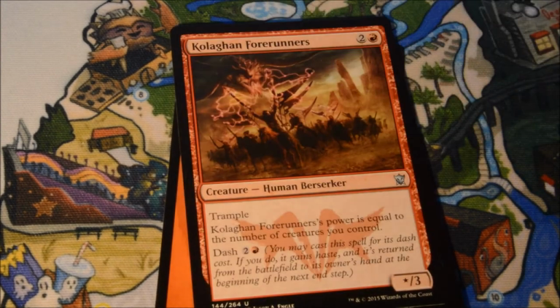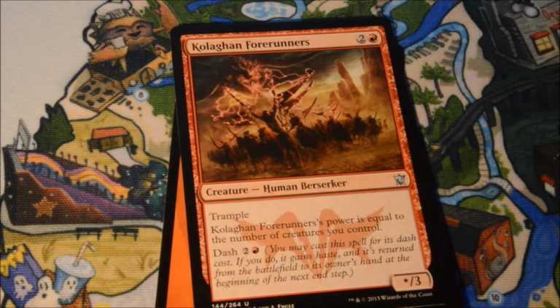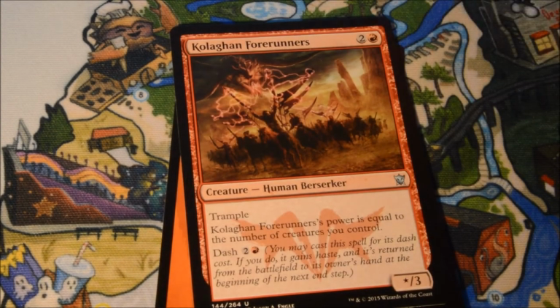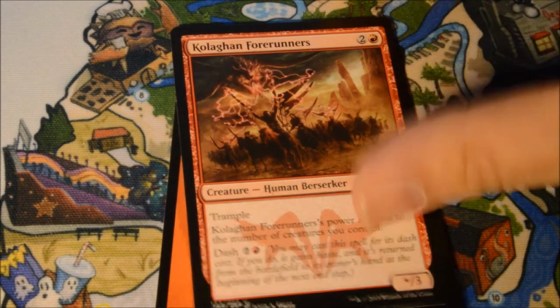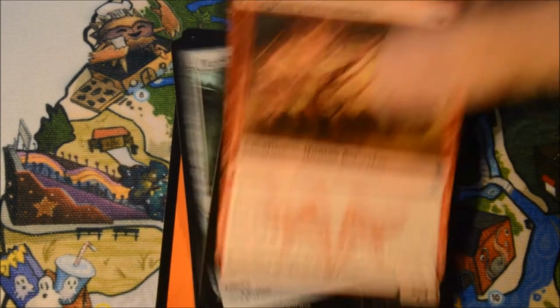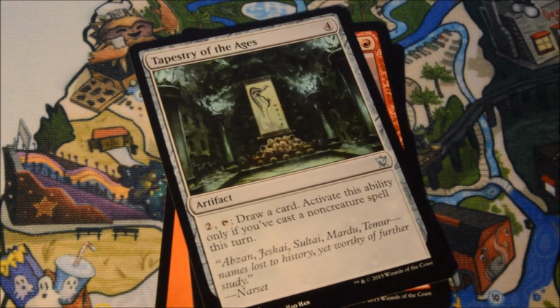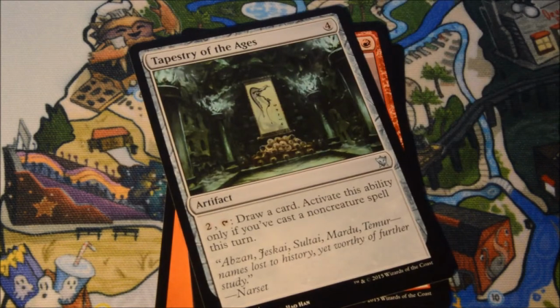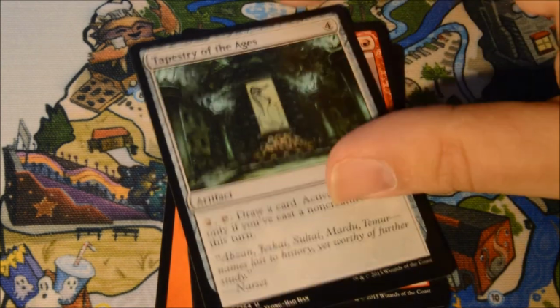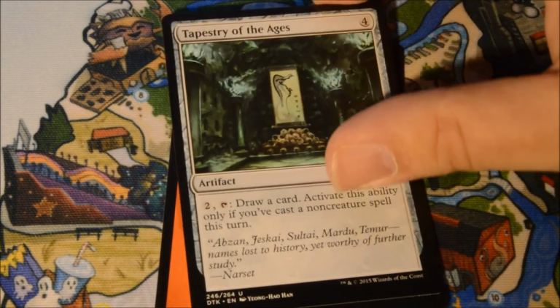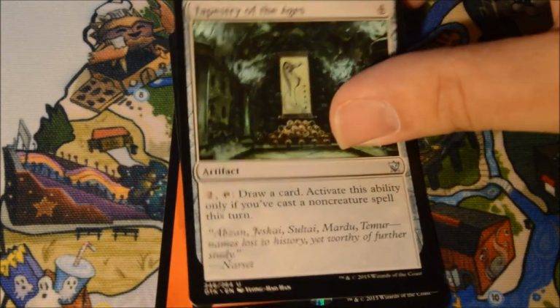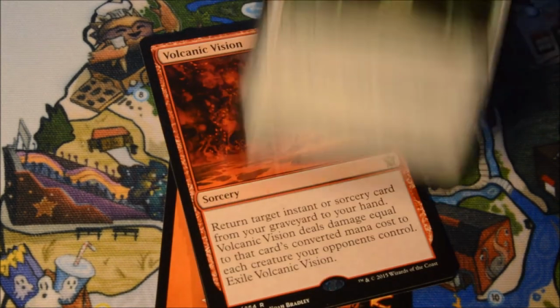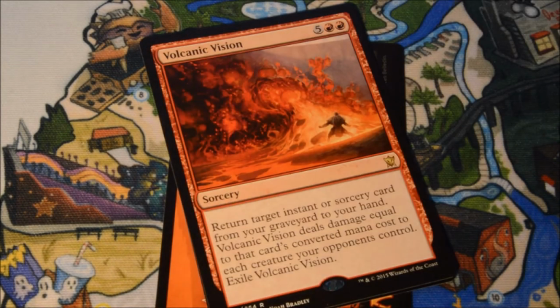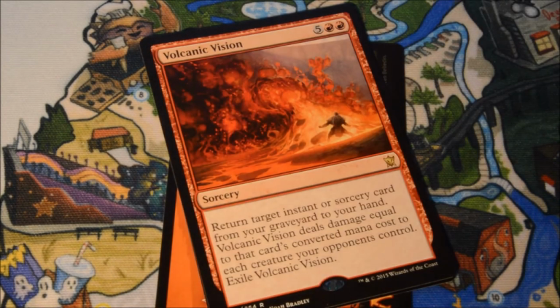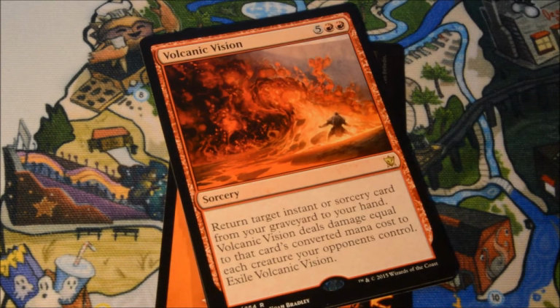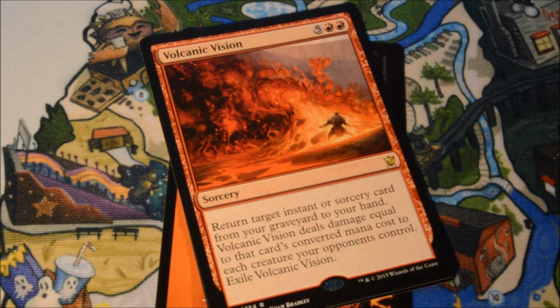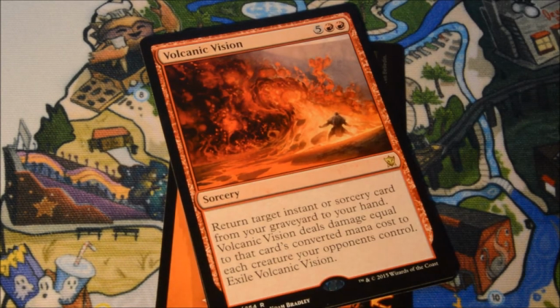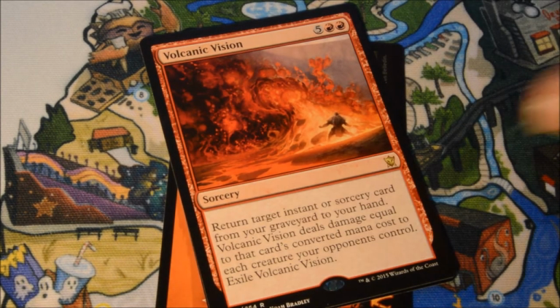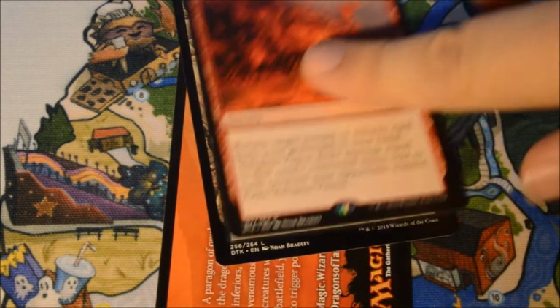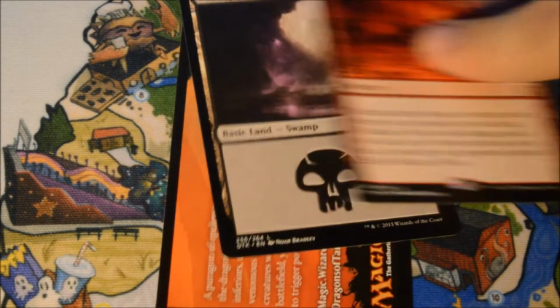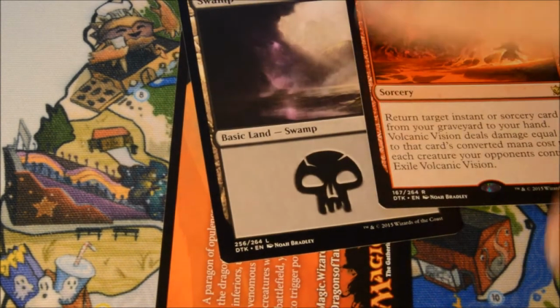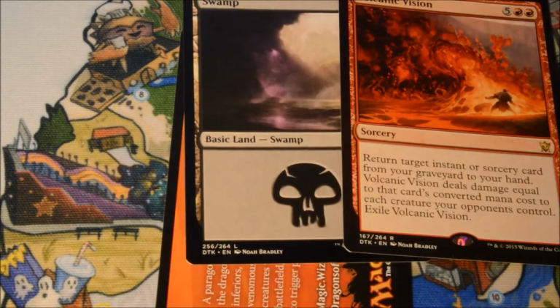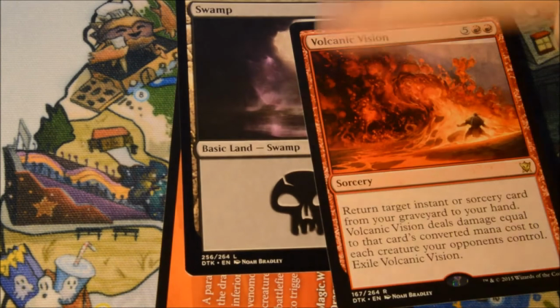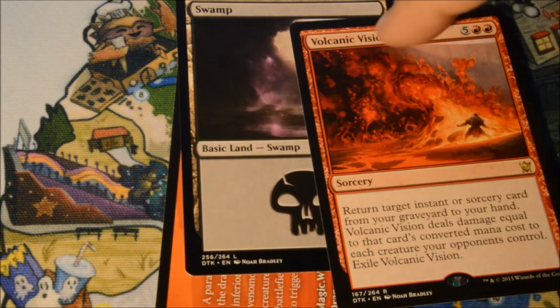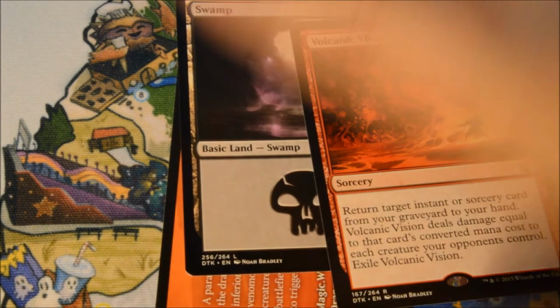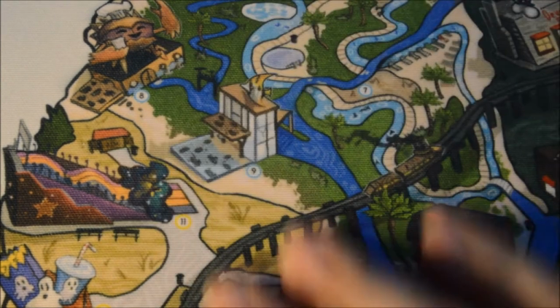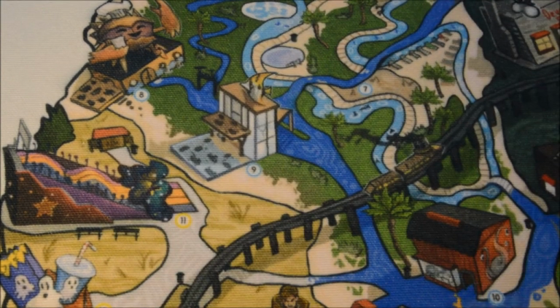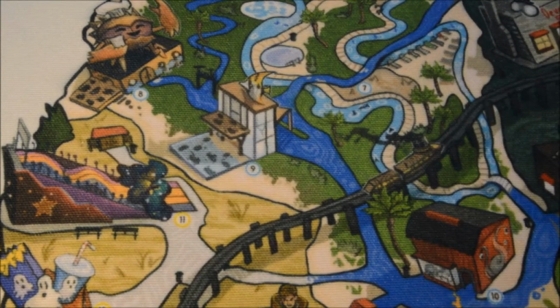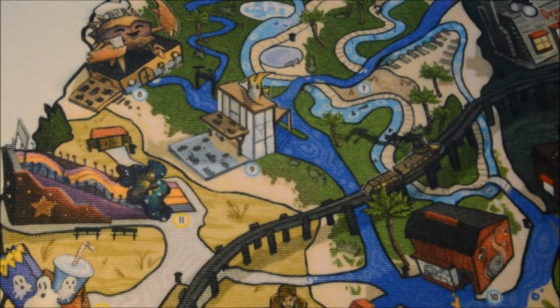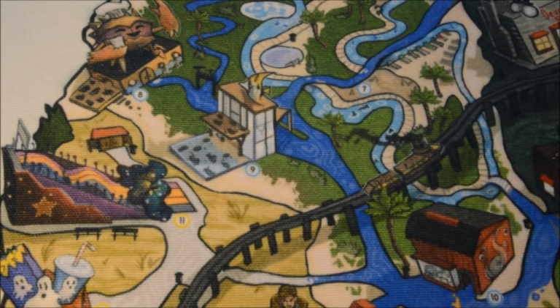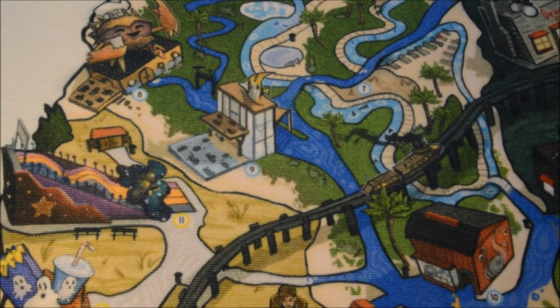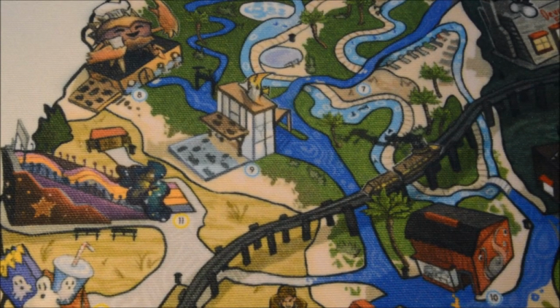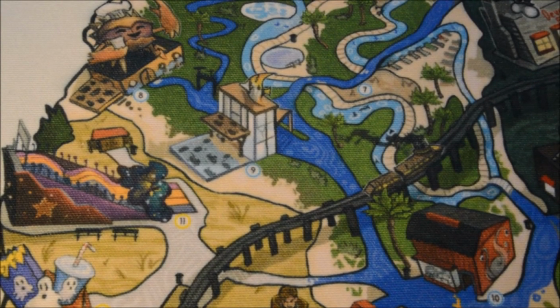Gate Smasher, Call of Gond's Forerunners, Tapestry of Ages, and our Rare is a Volcanic Vision. Another good big red sorcery card.